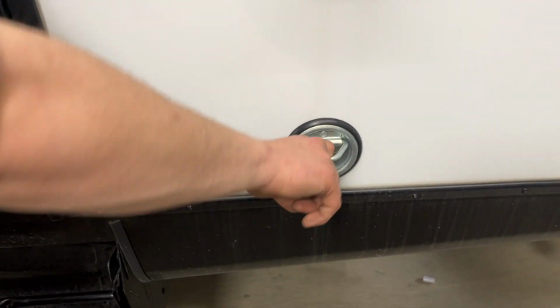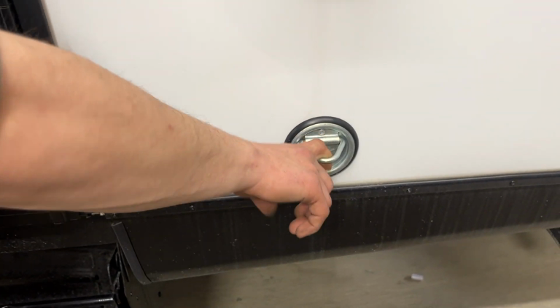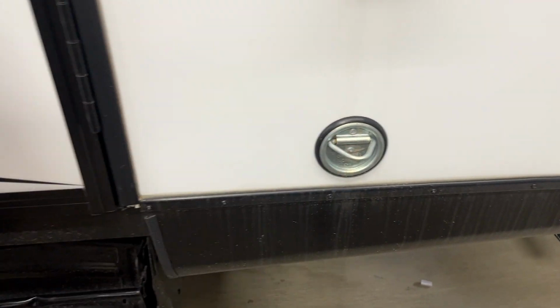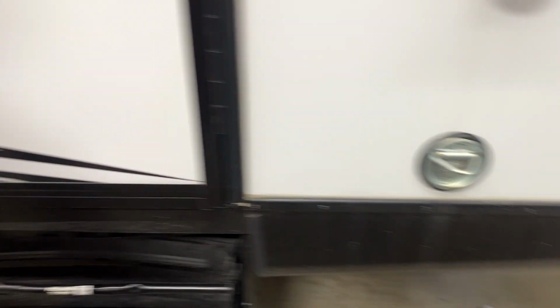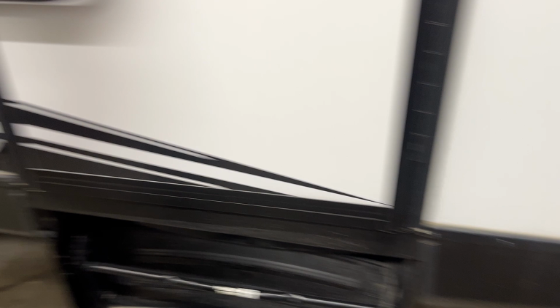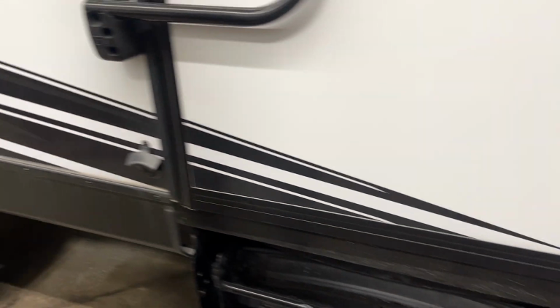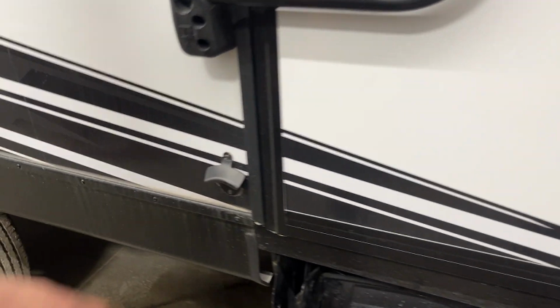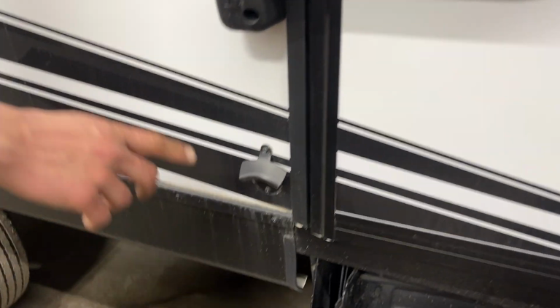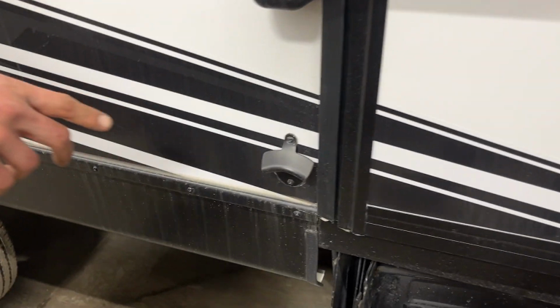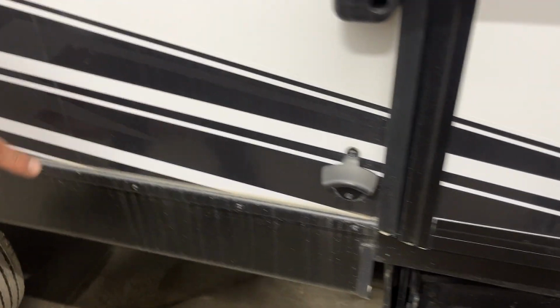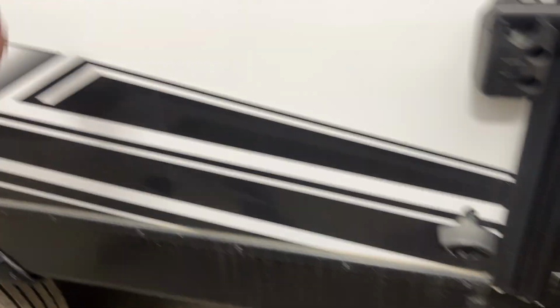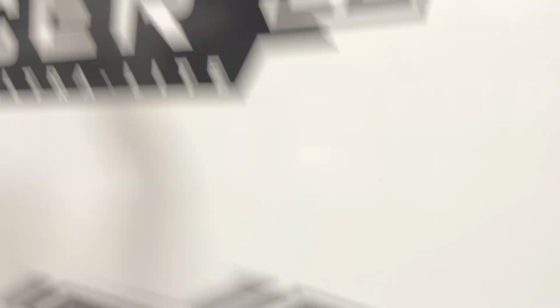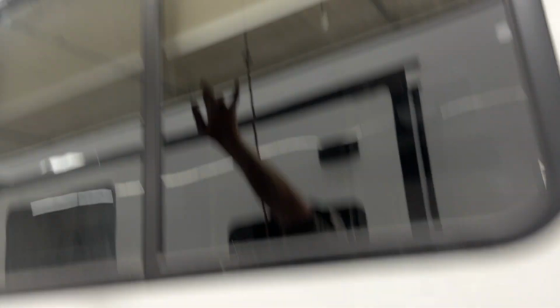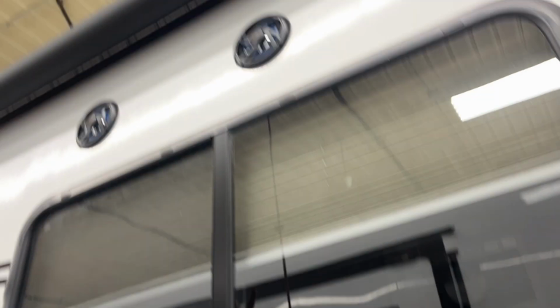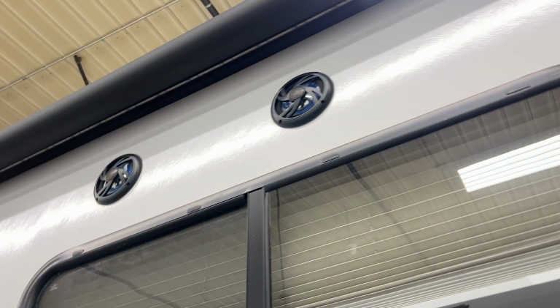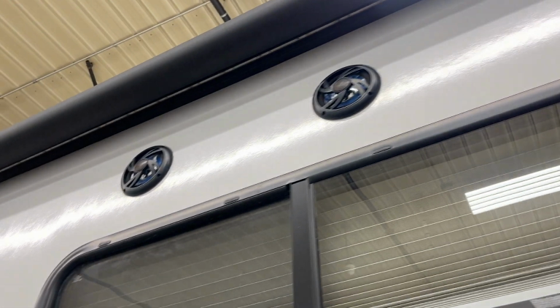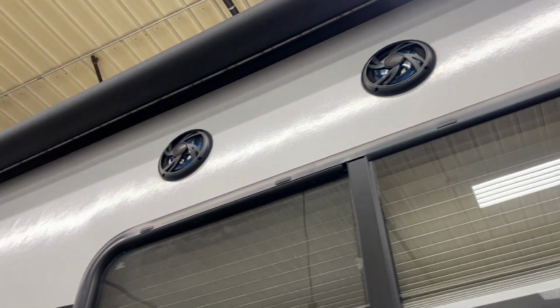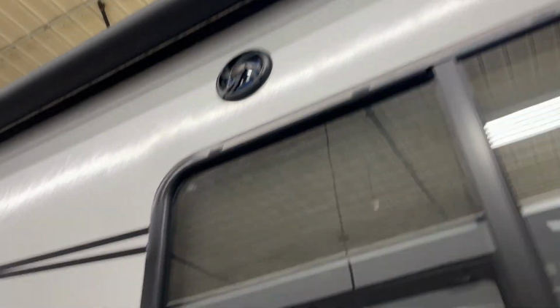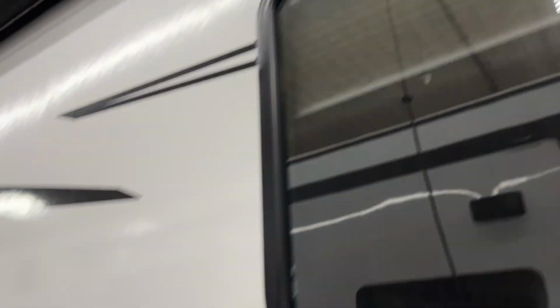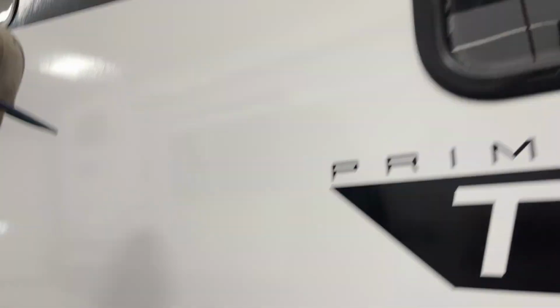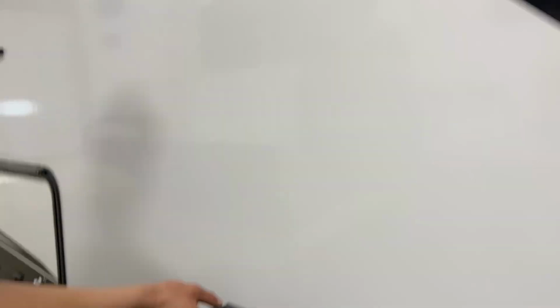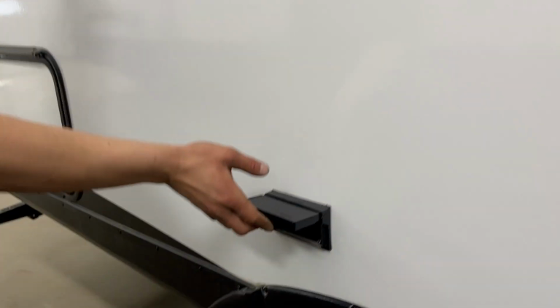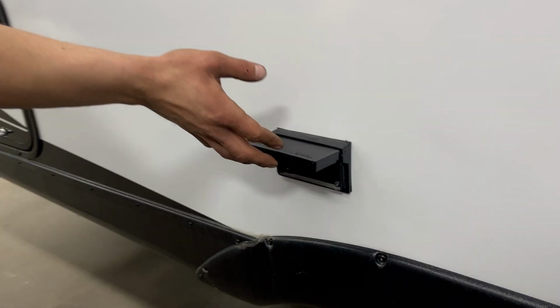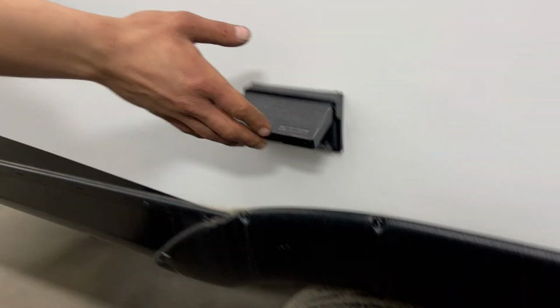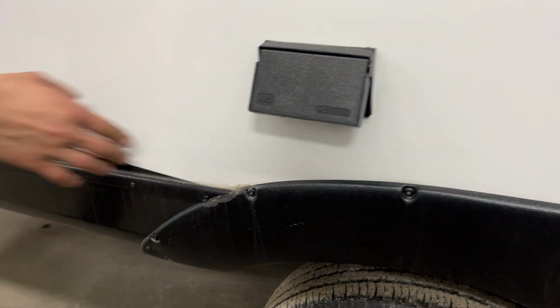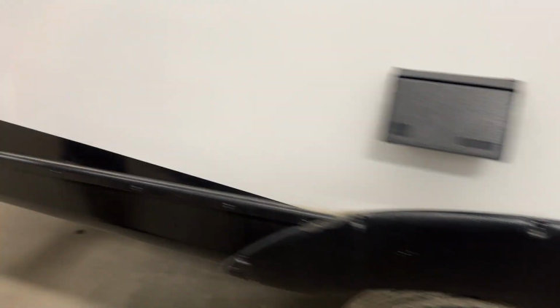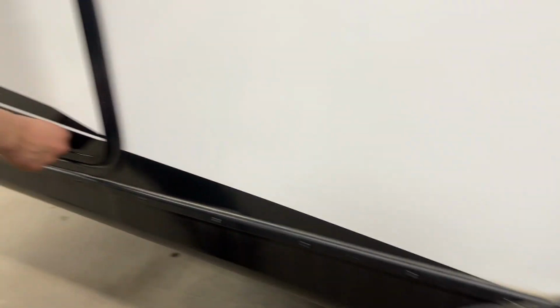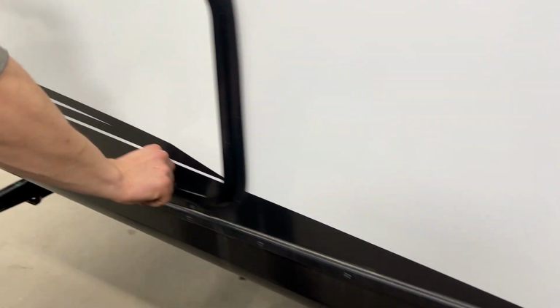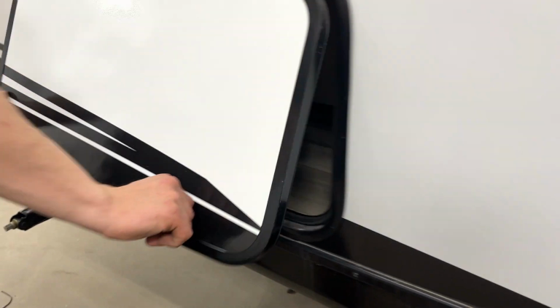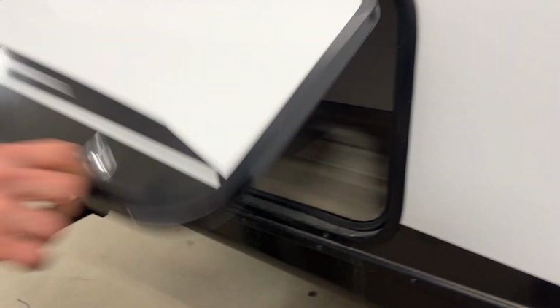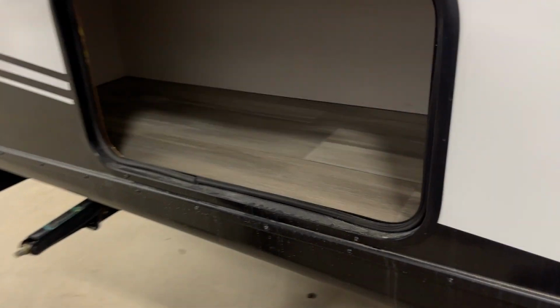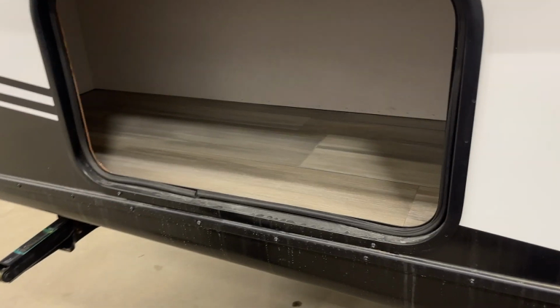There's a leash latch there, a bottle opener, and two exterior speakers. Also GFI-protected outlets and a little storage compartment back here.